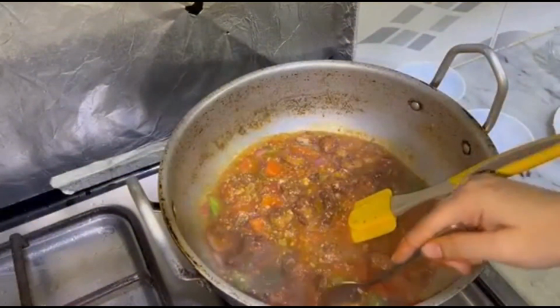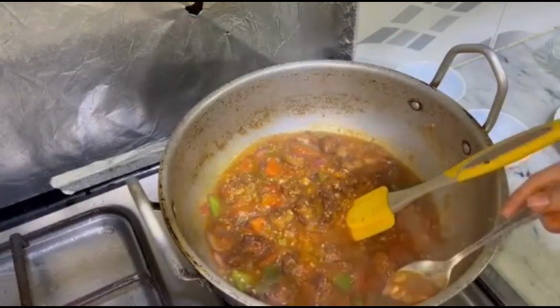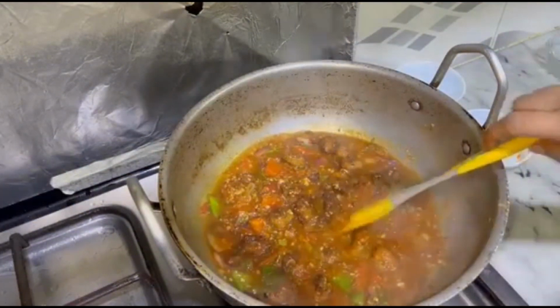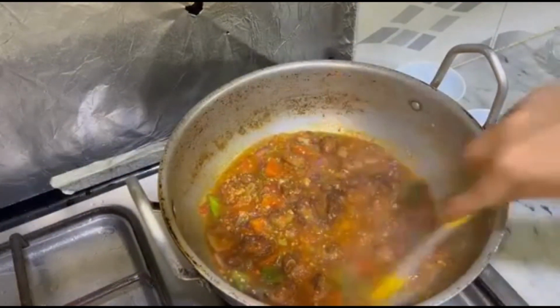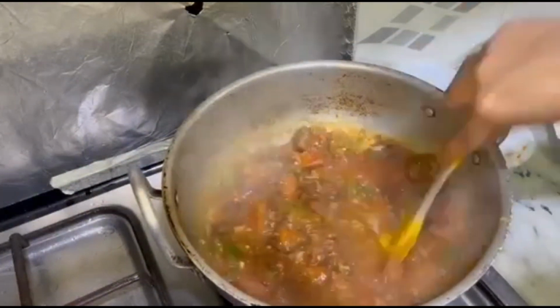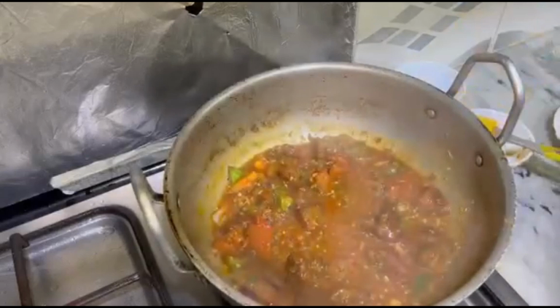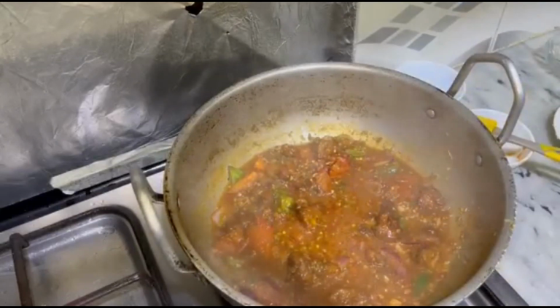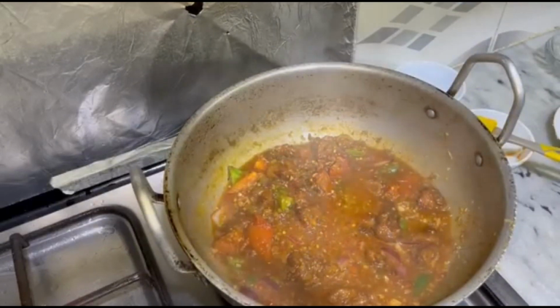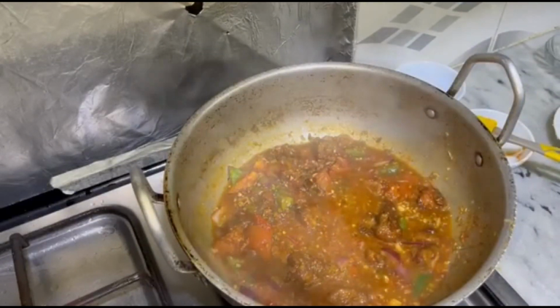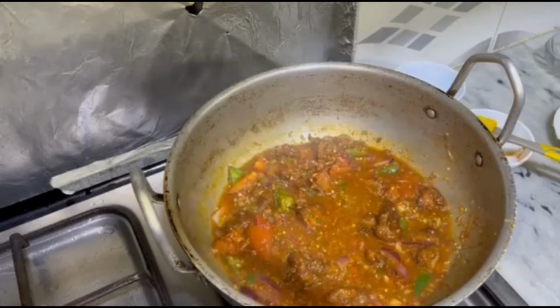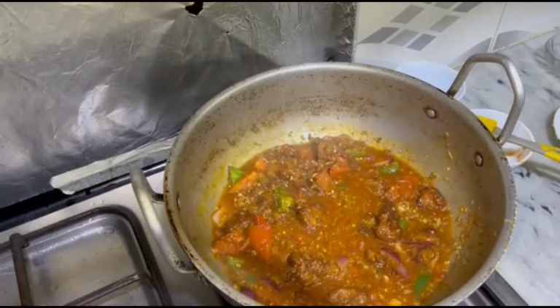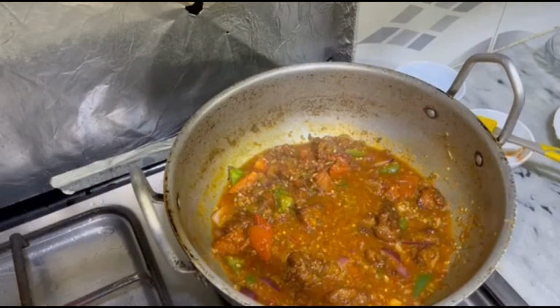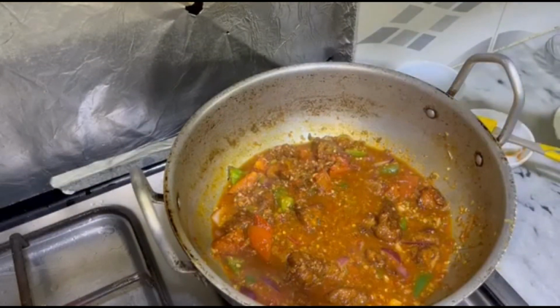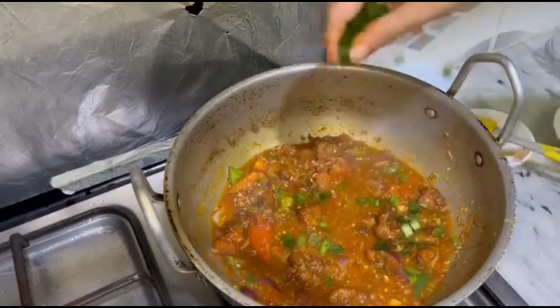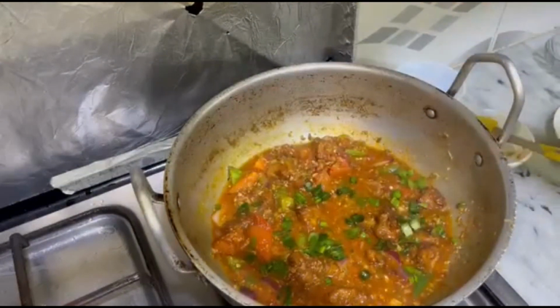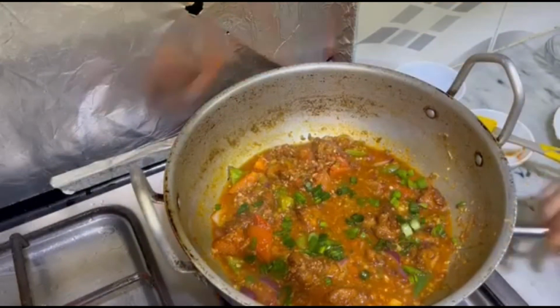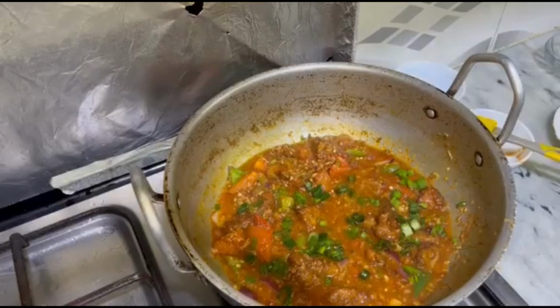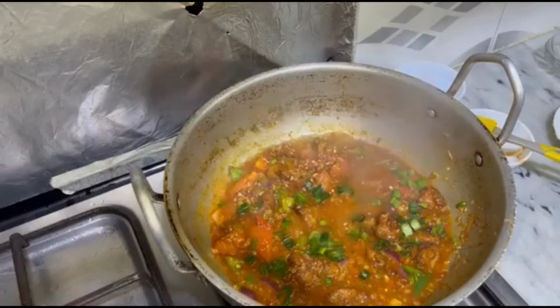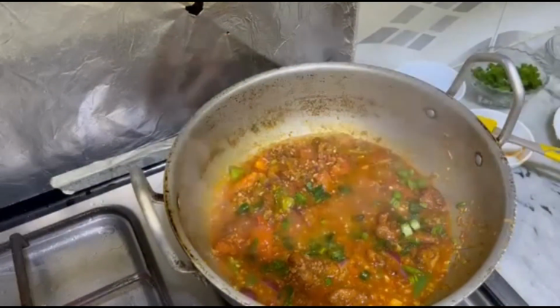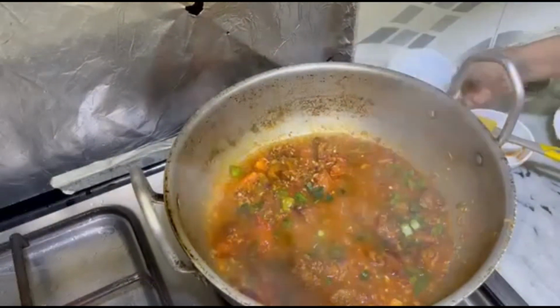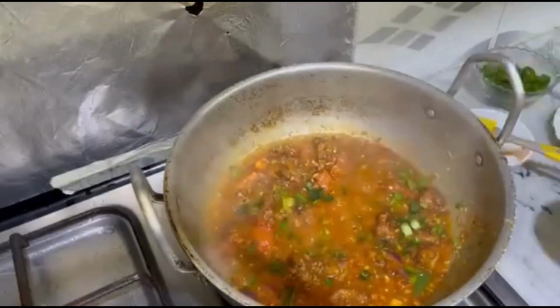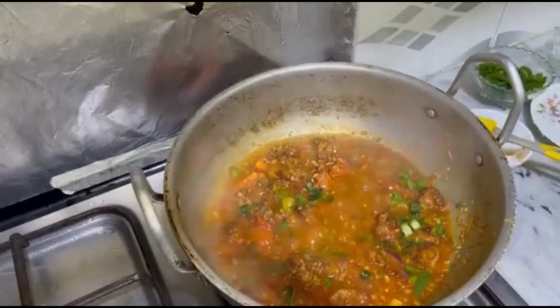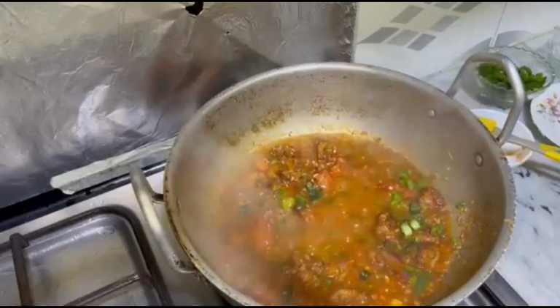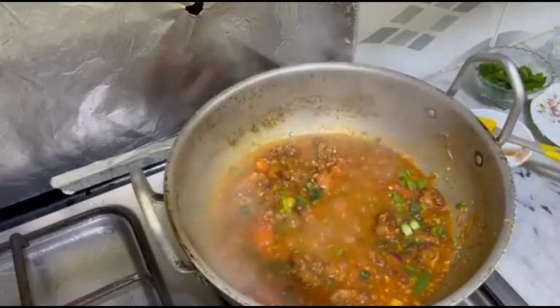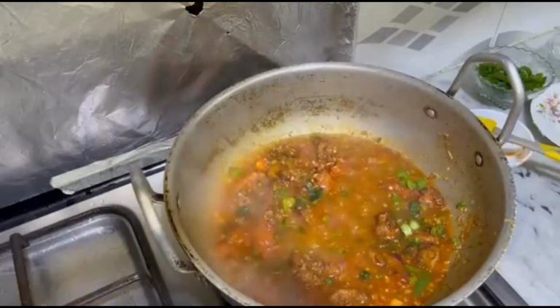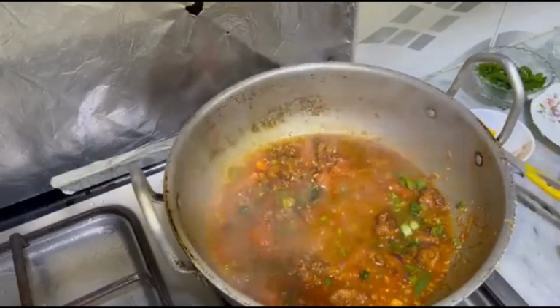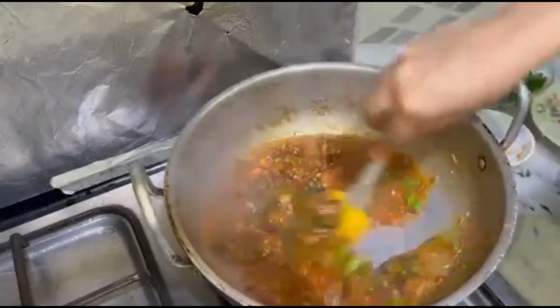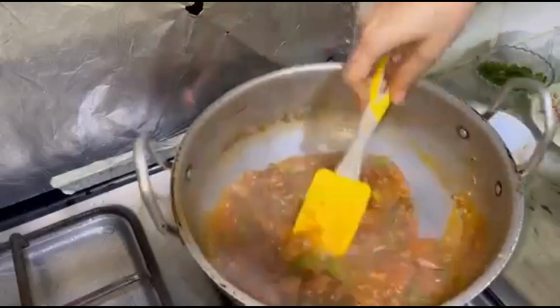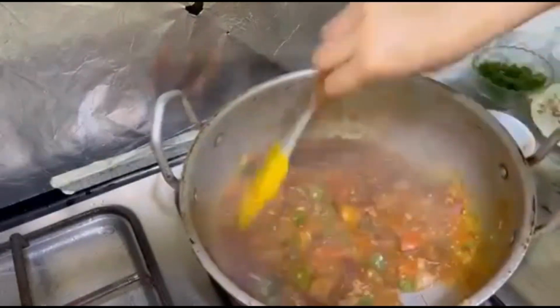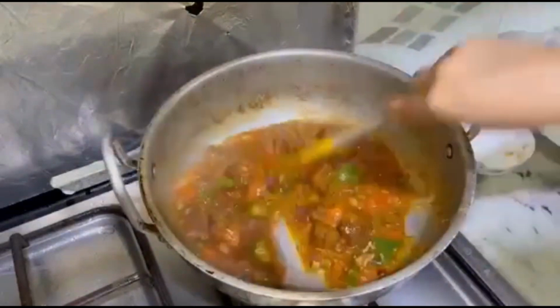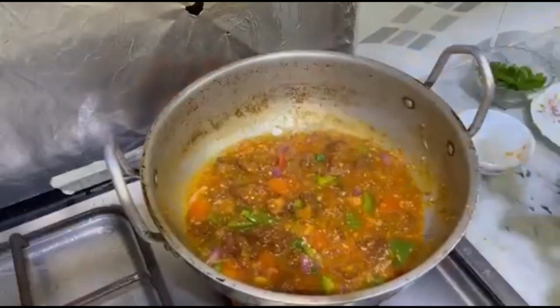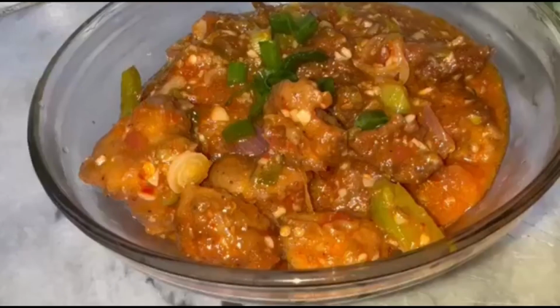Overall it was brilliant. We have a nice fresh presentation and this is the final look. We will serve it now.